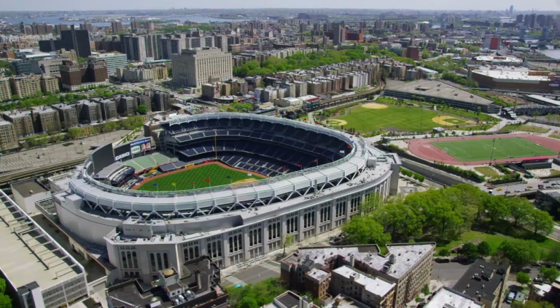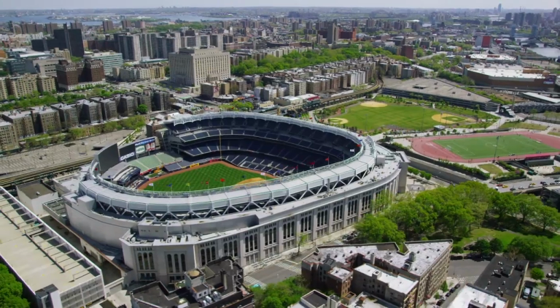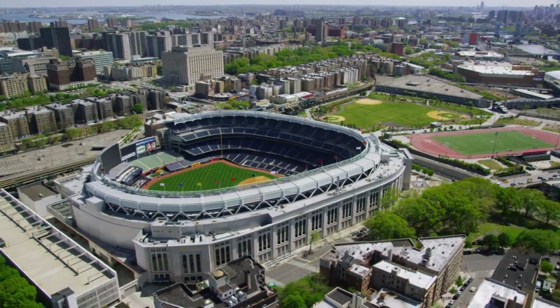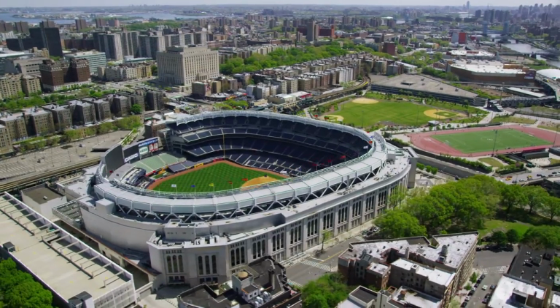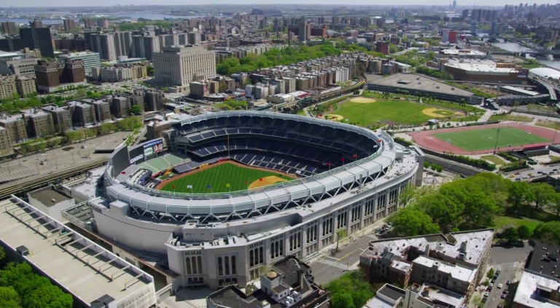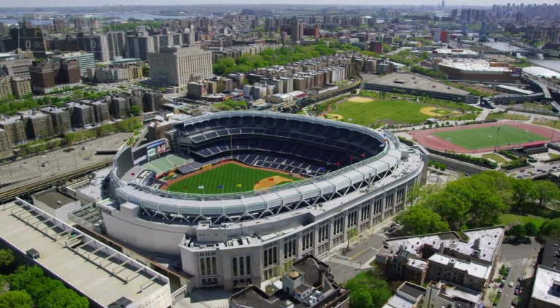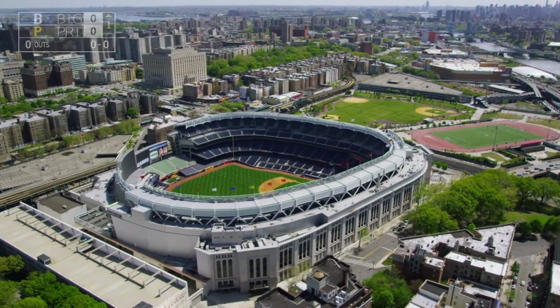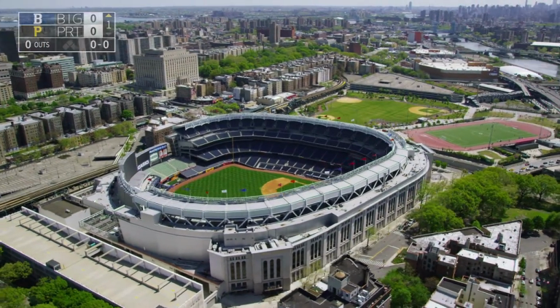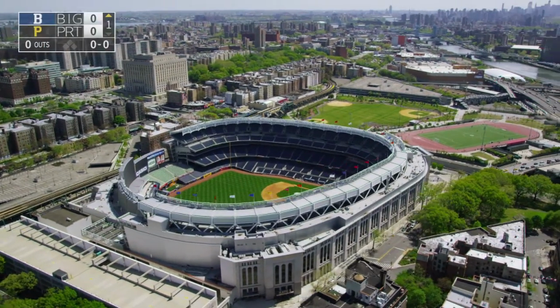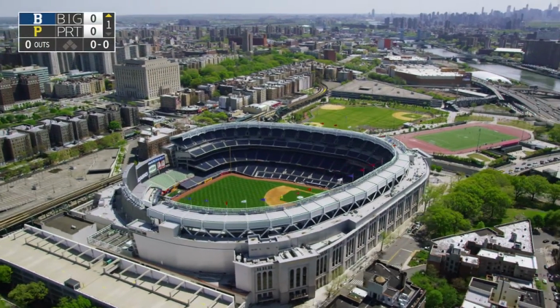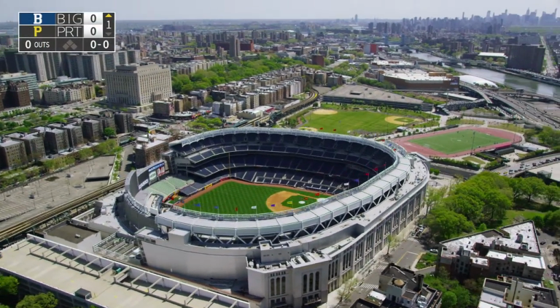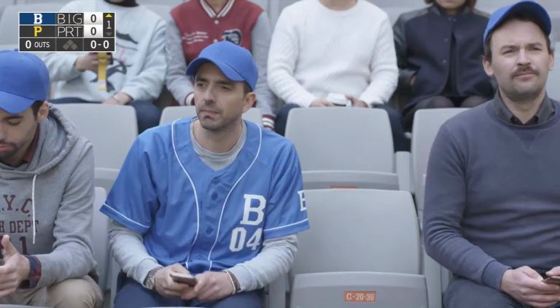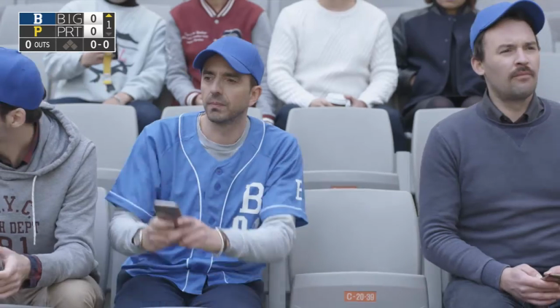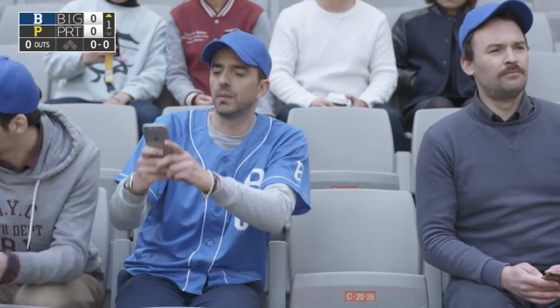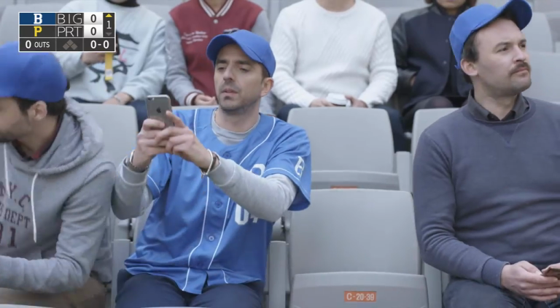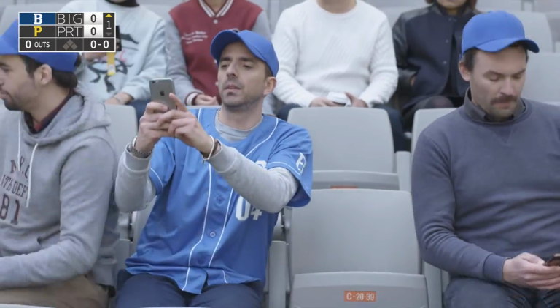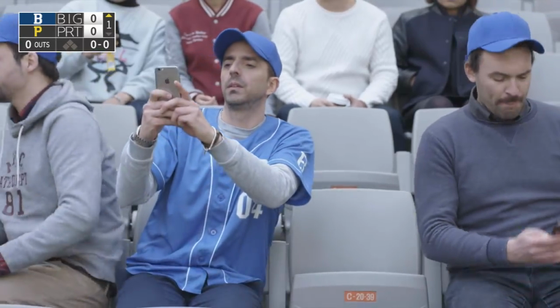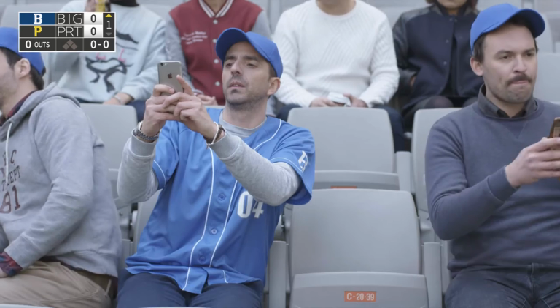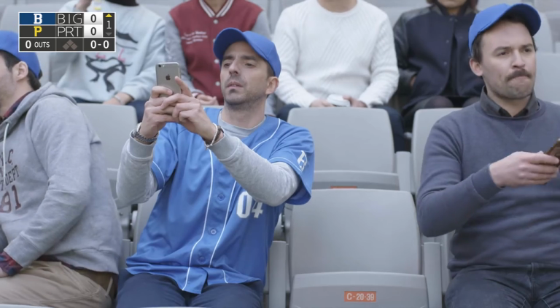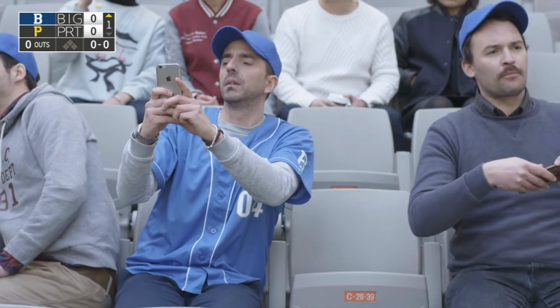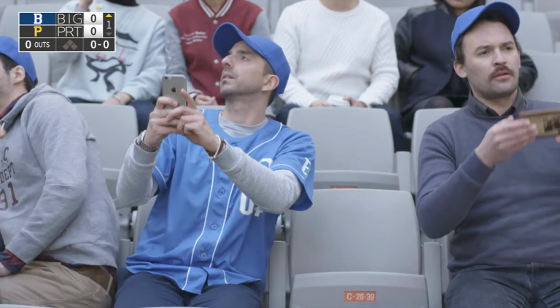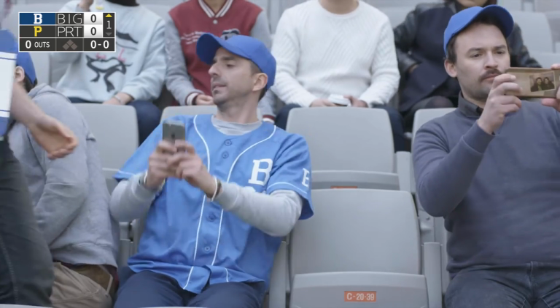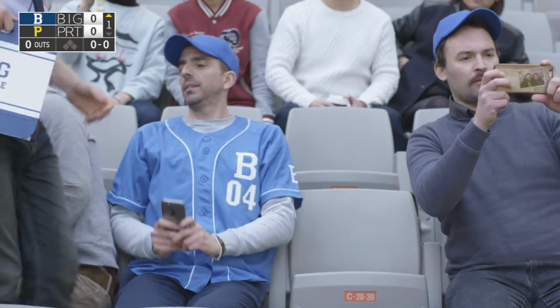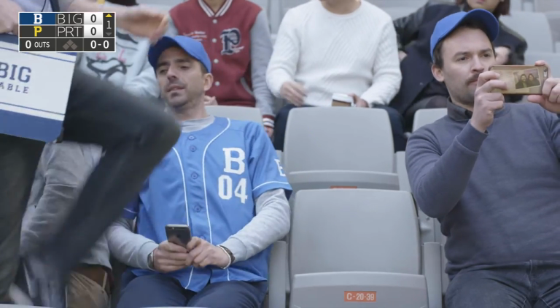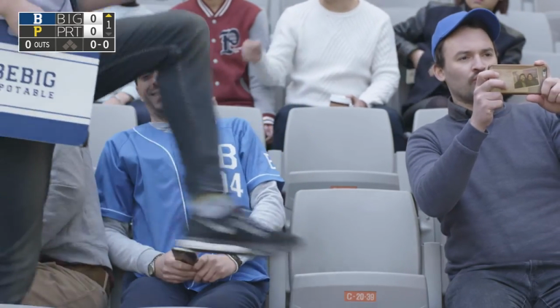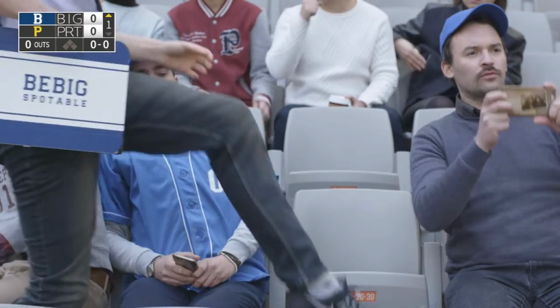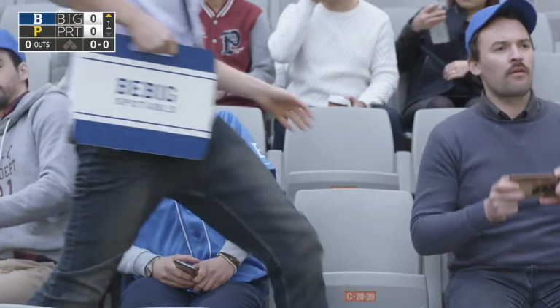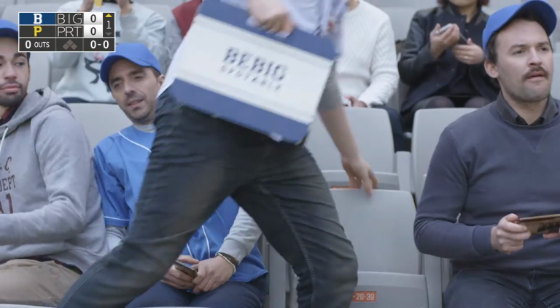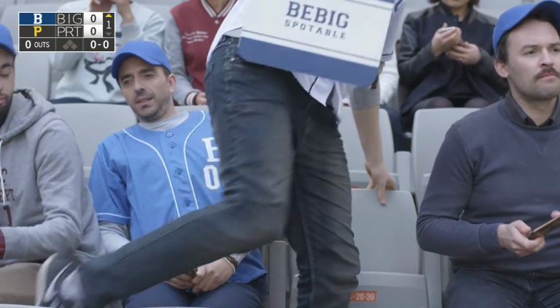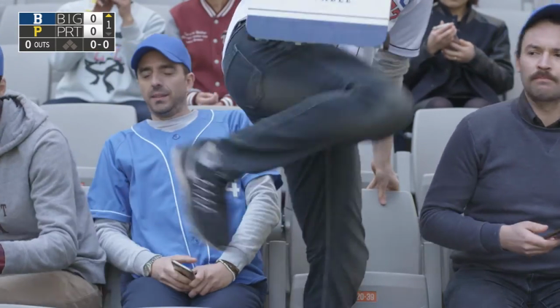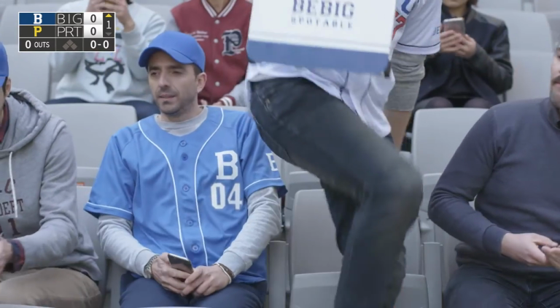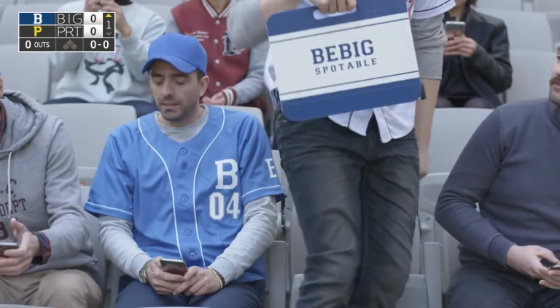Hello everyone and welcome to a great day of baseball. I'm Phil Donaldson and beside me is Tom Jones. Let's check the lineup for today's game.